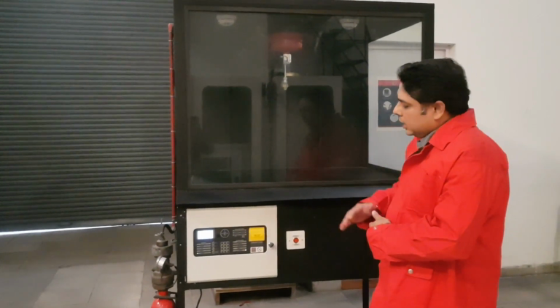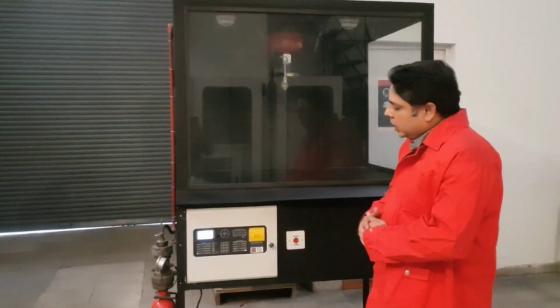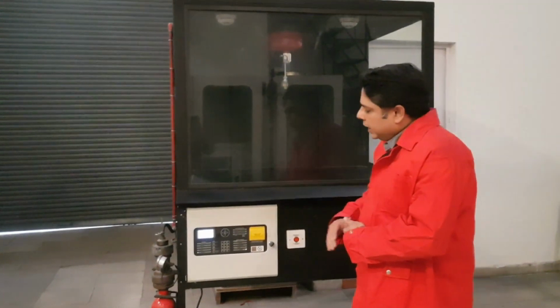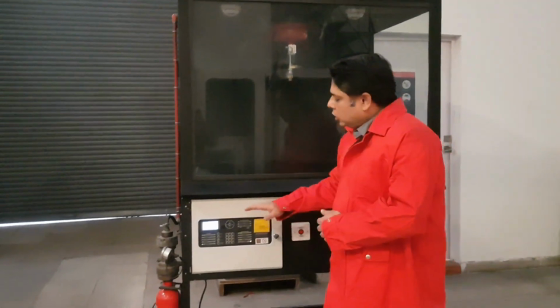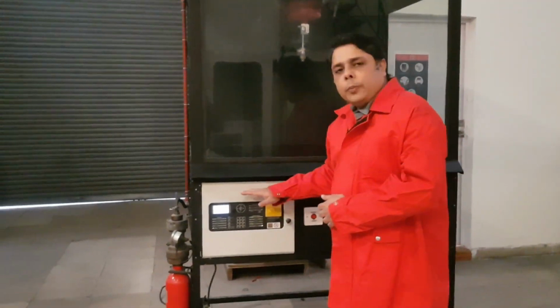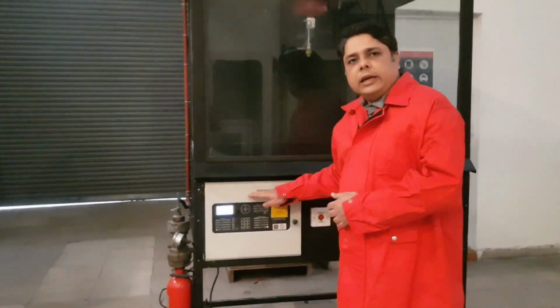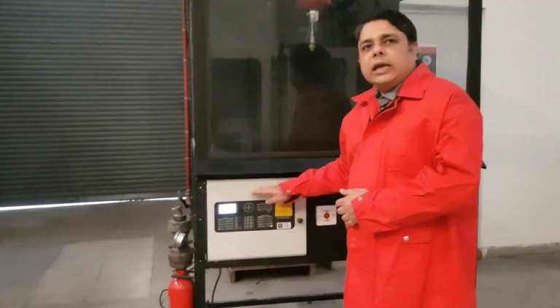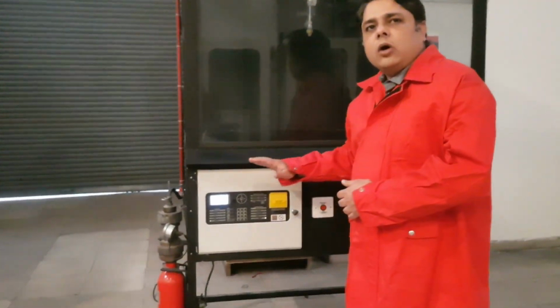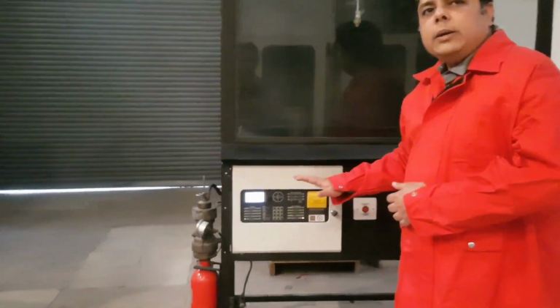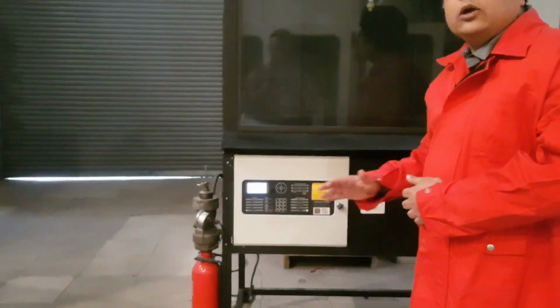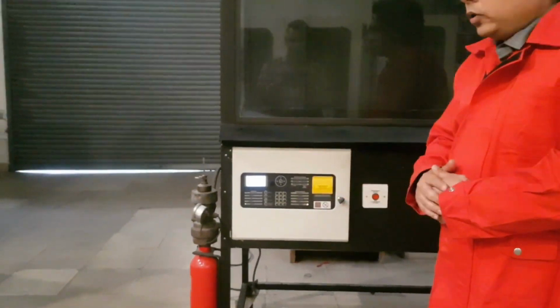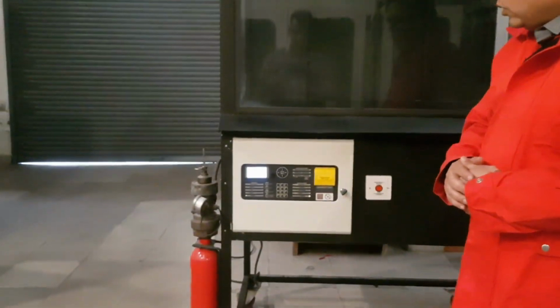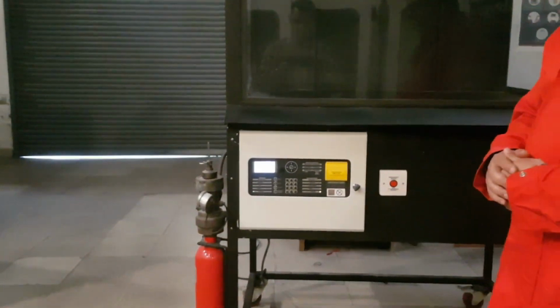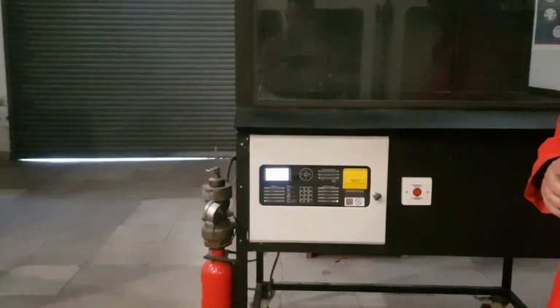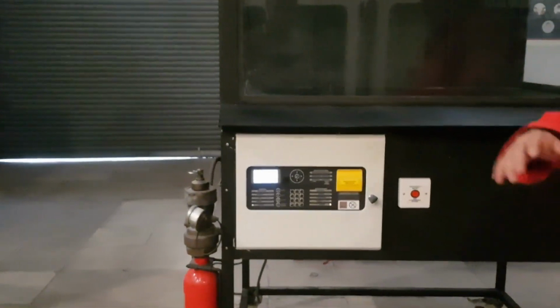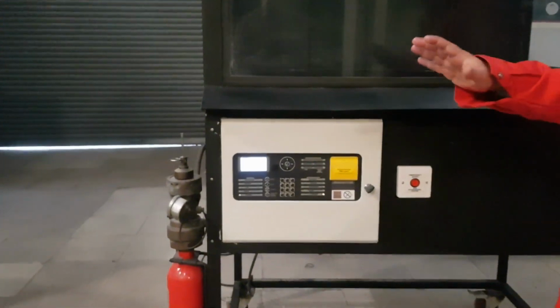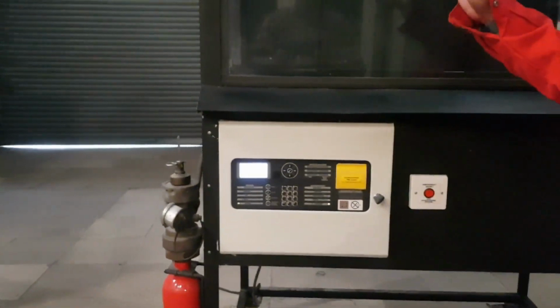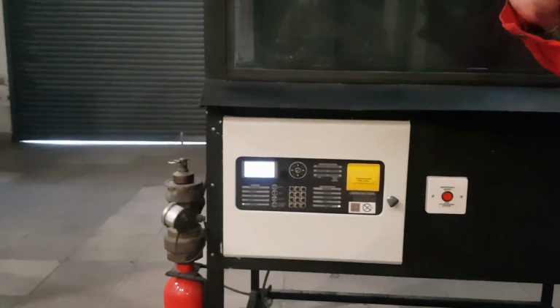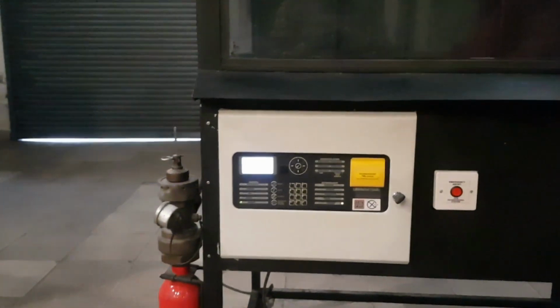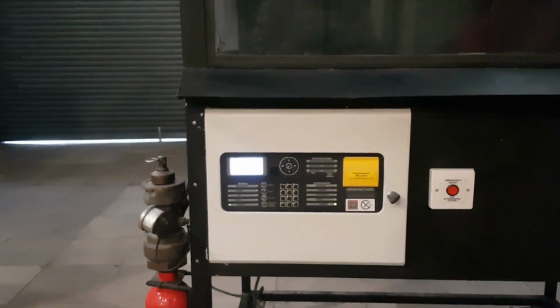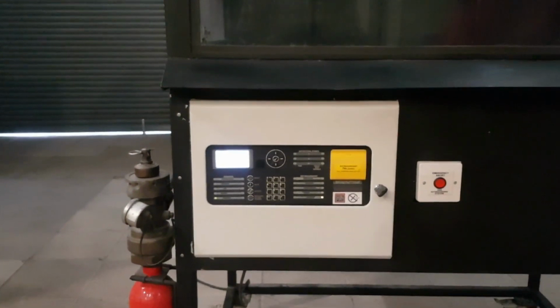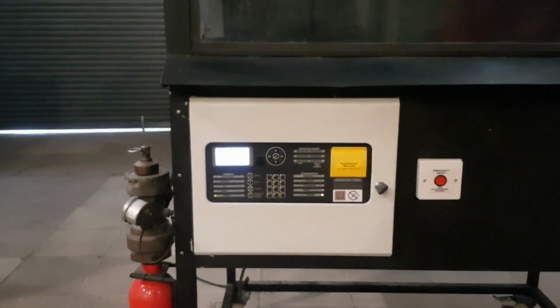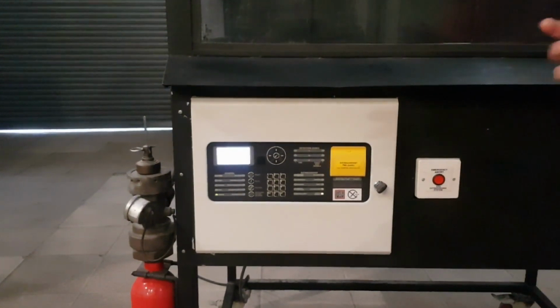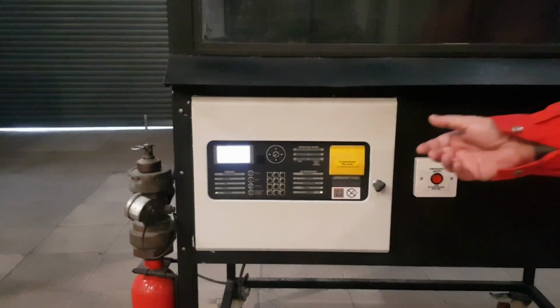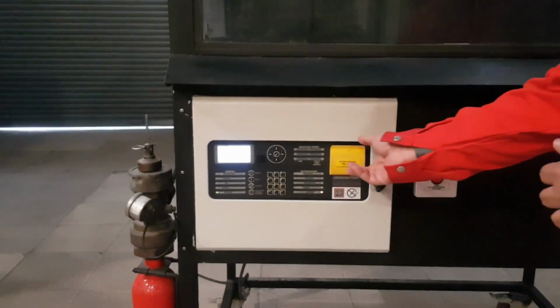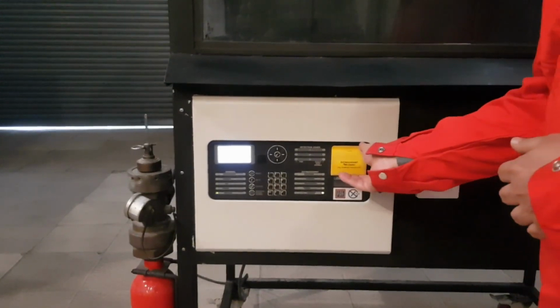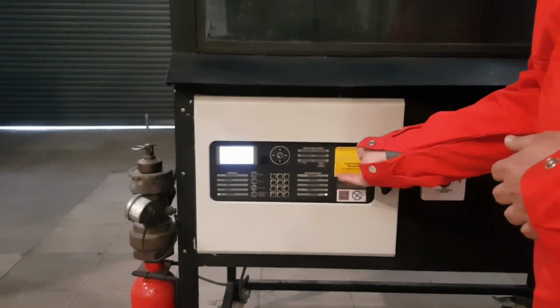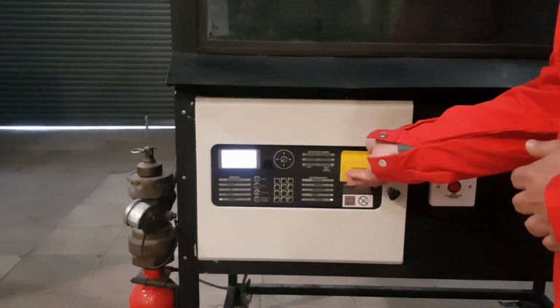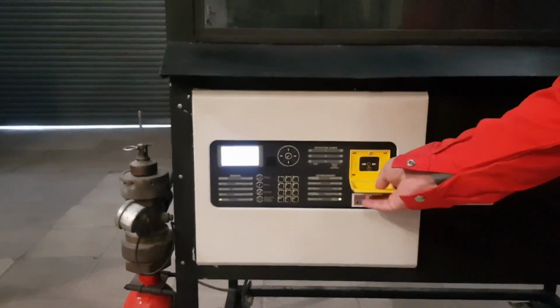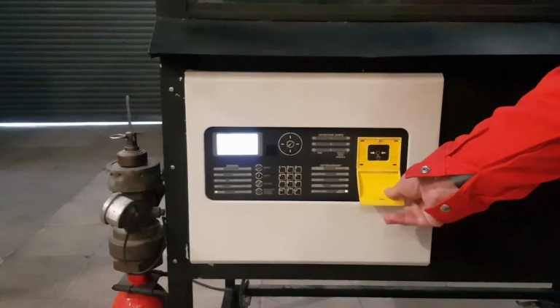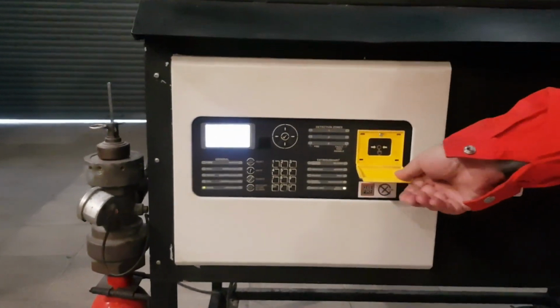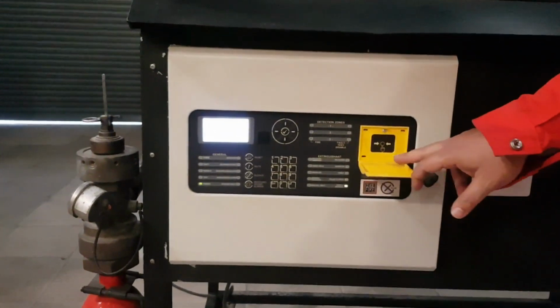The GRP can also operate in manual mode only, where the automatic mode is disabled and you can activate the system only by the manual release.